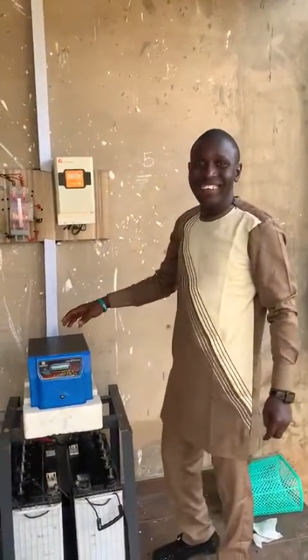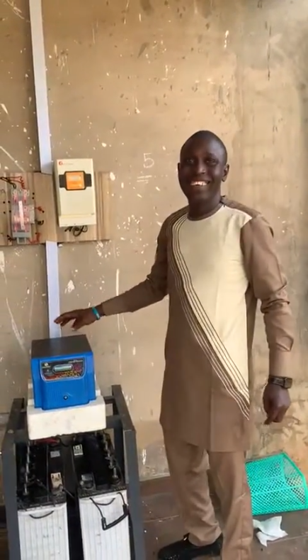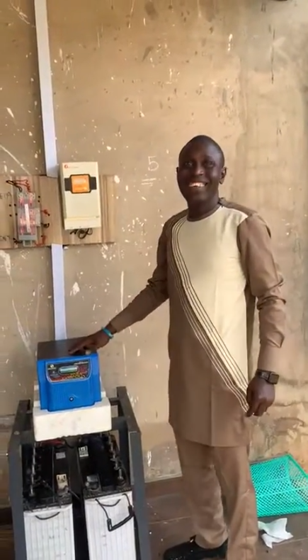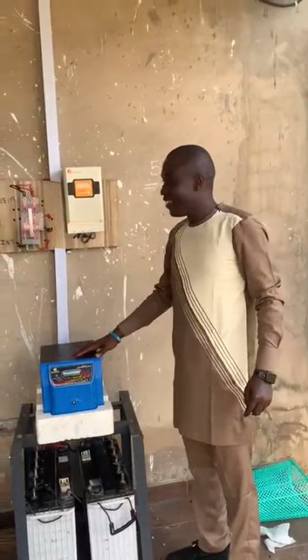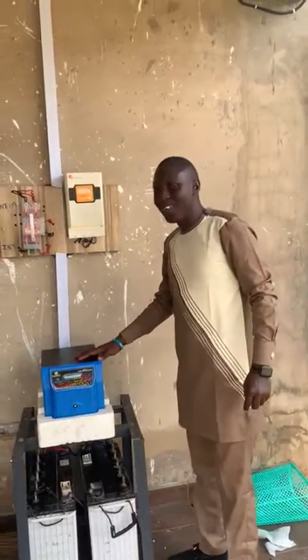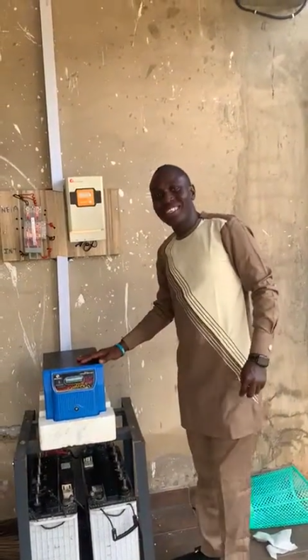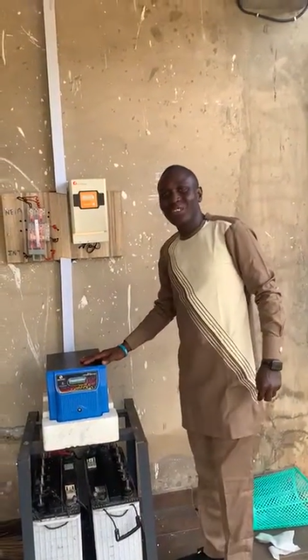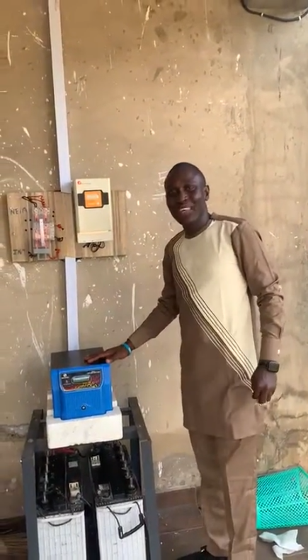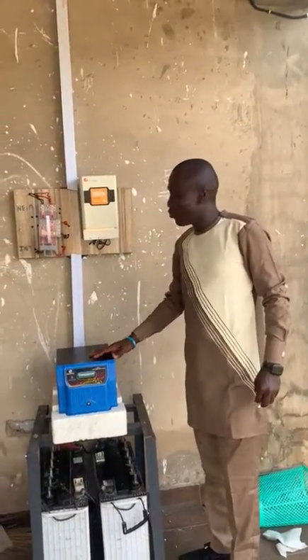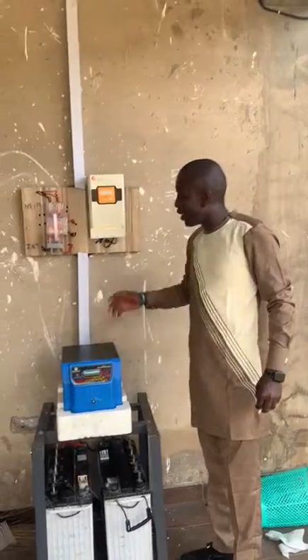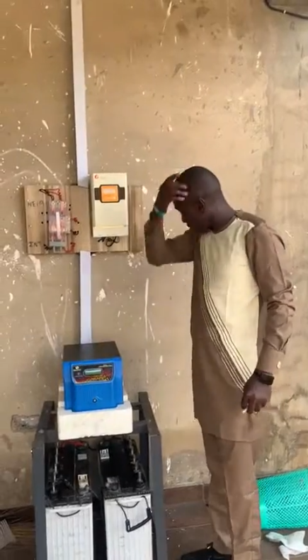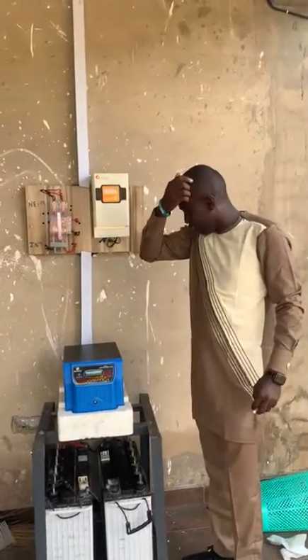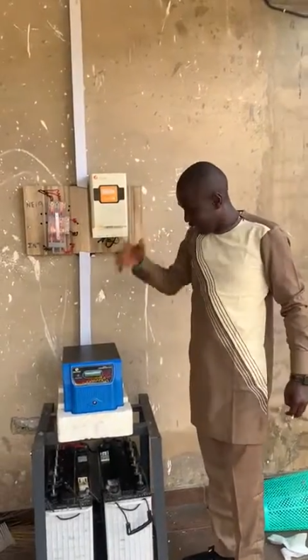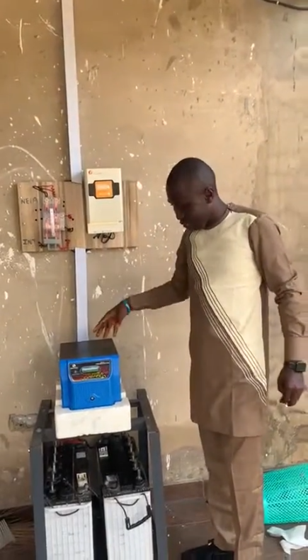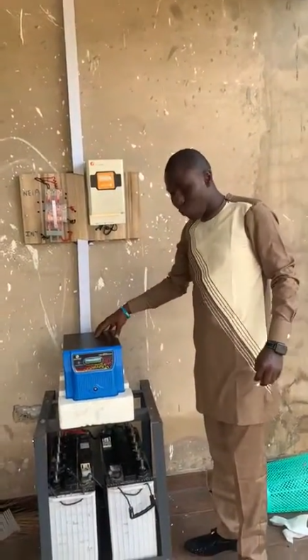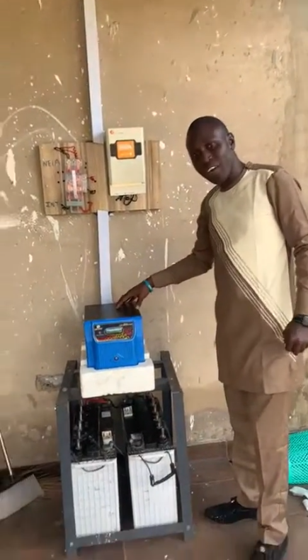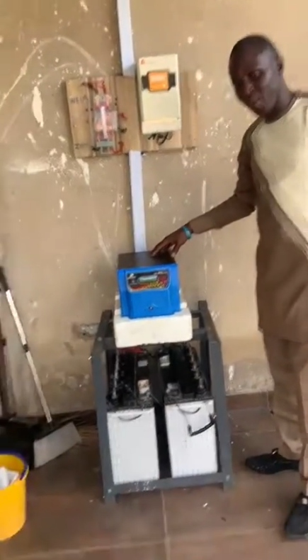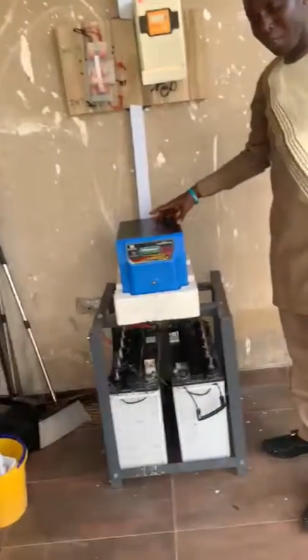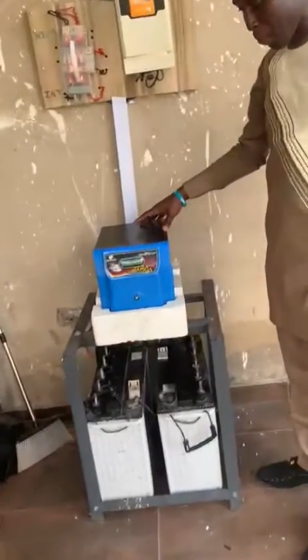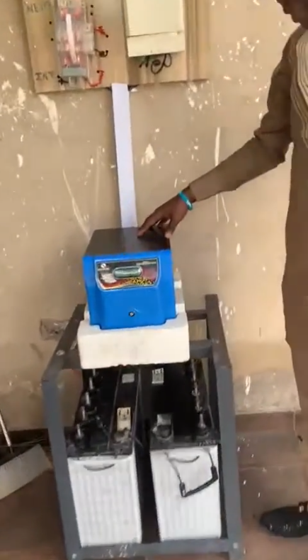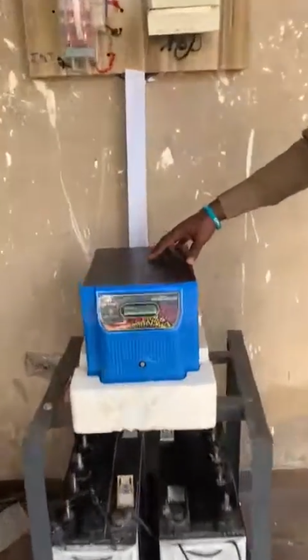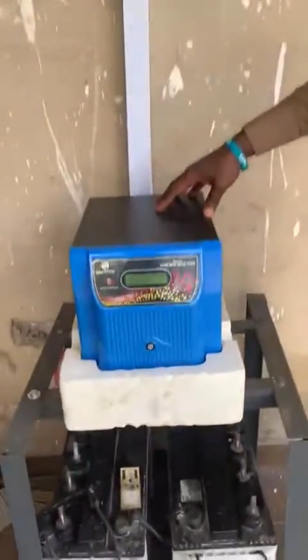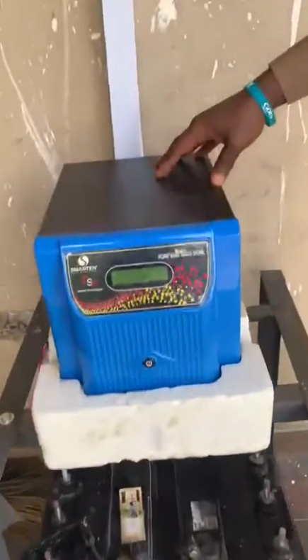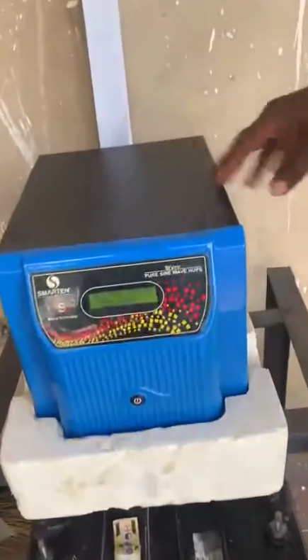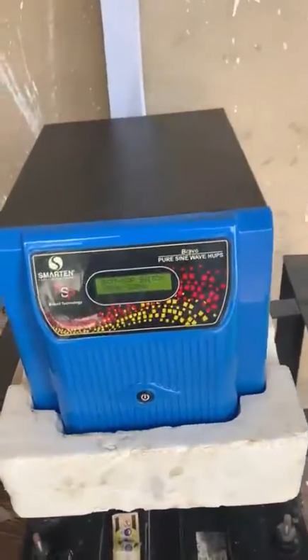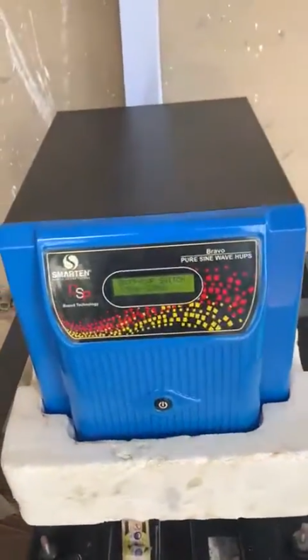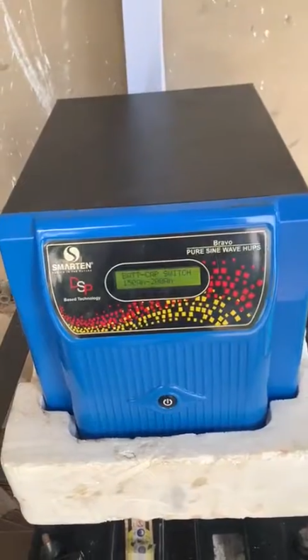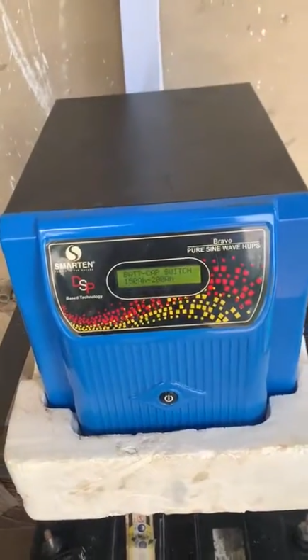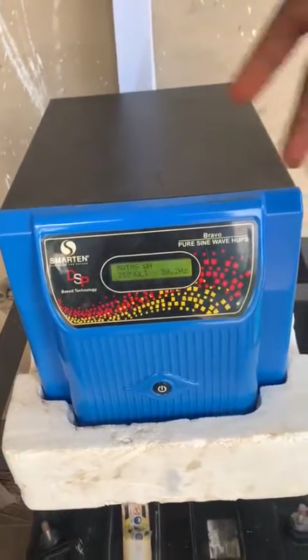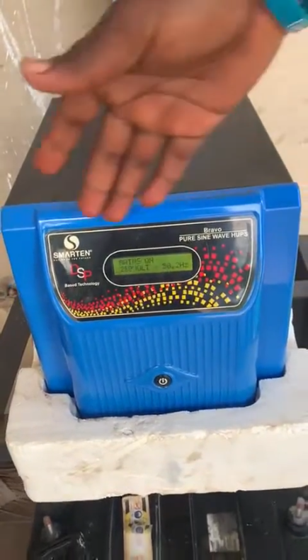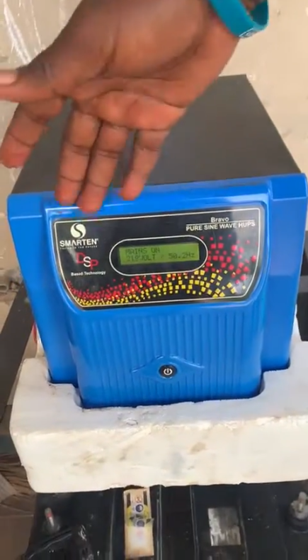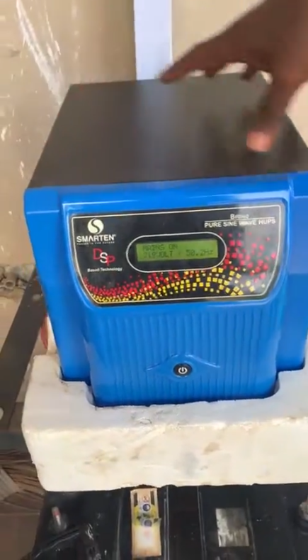Good day everybody. My name is Polatius. This is the 2.5K Nevada that we just re-installed. This is Martin Nevada.